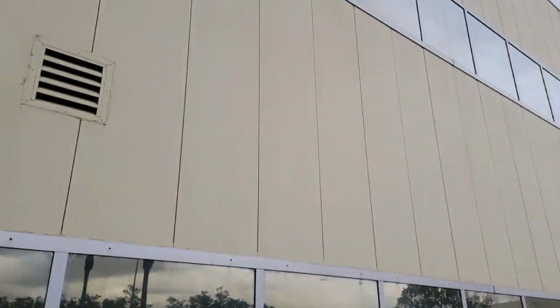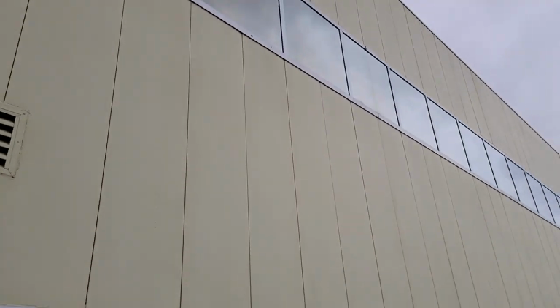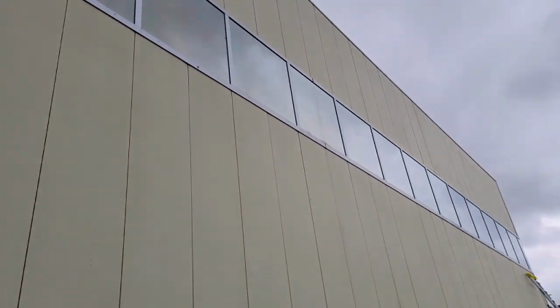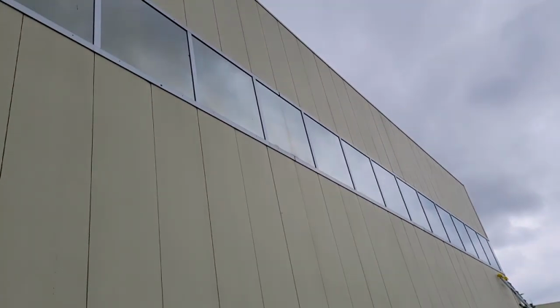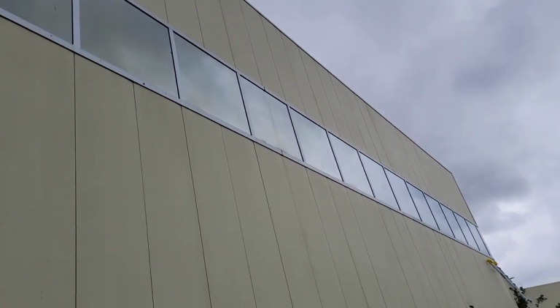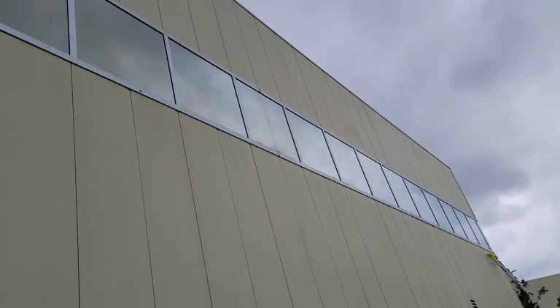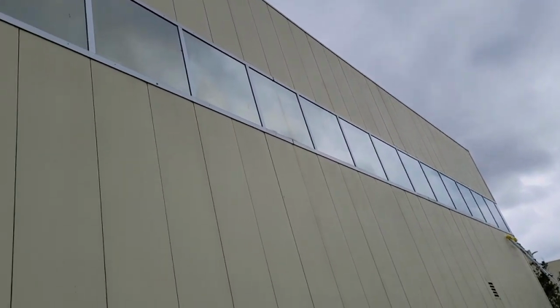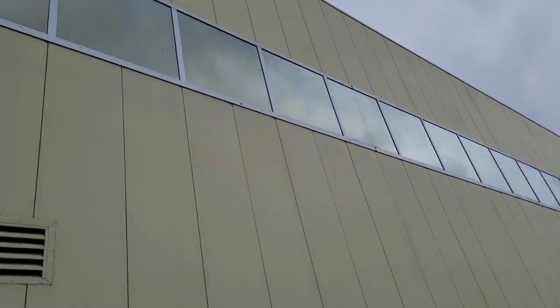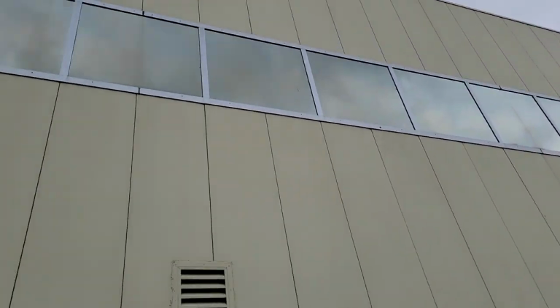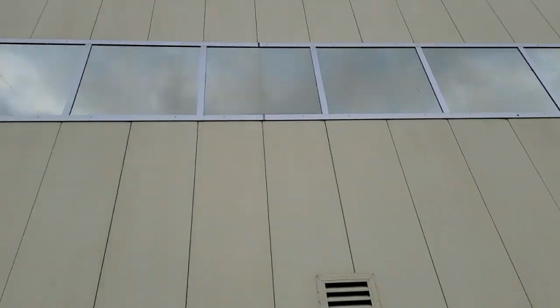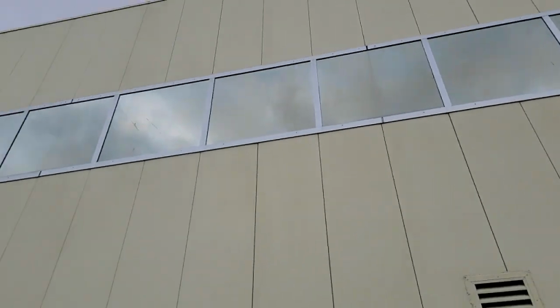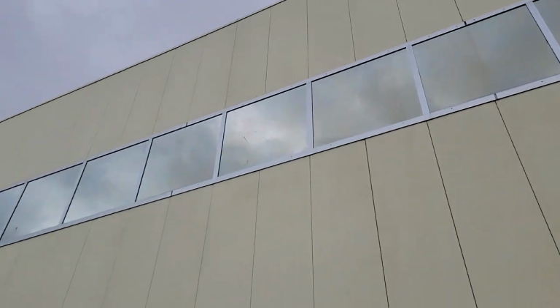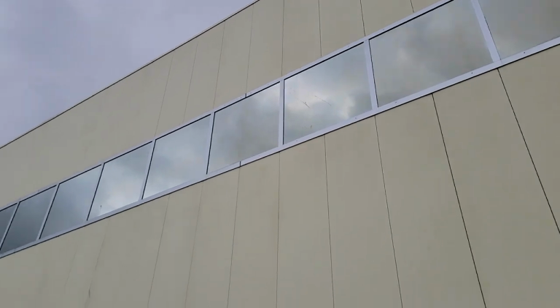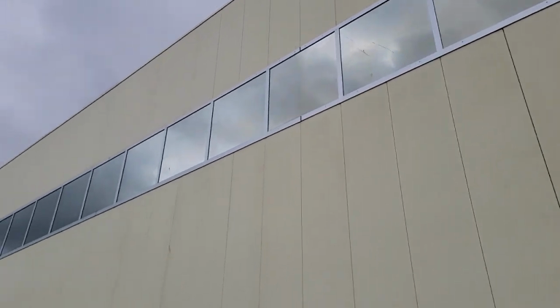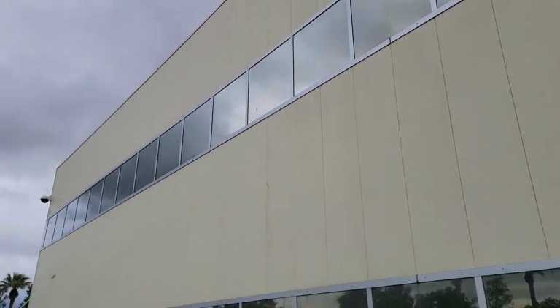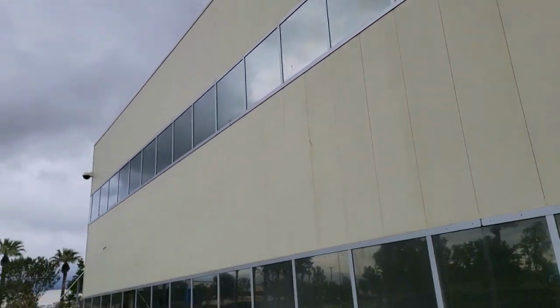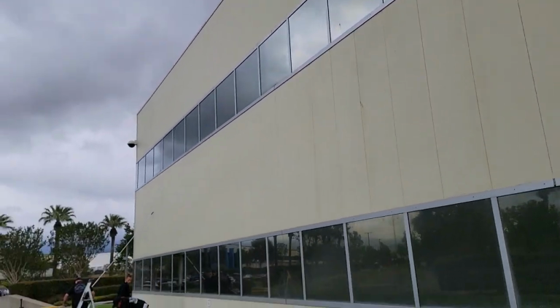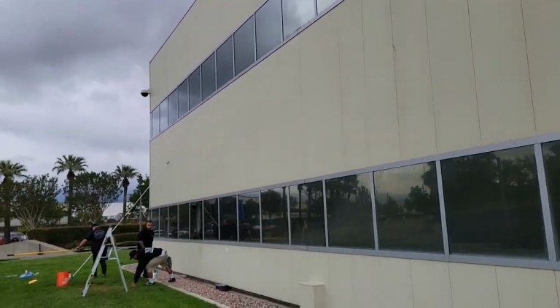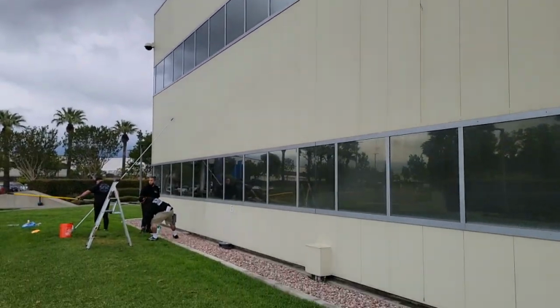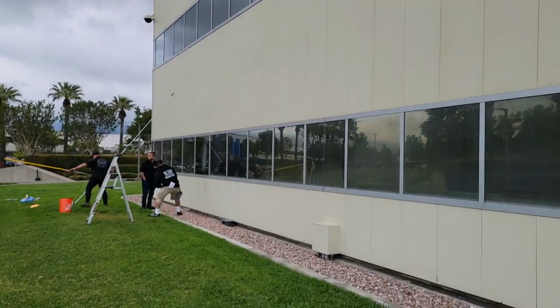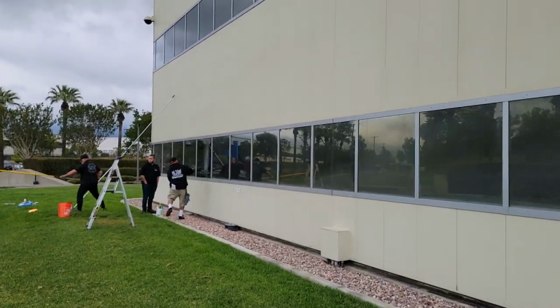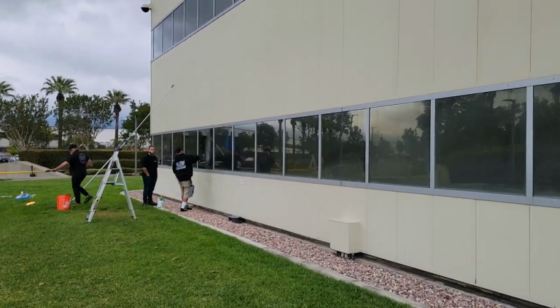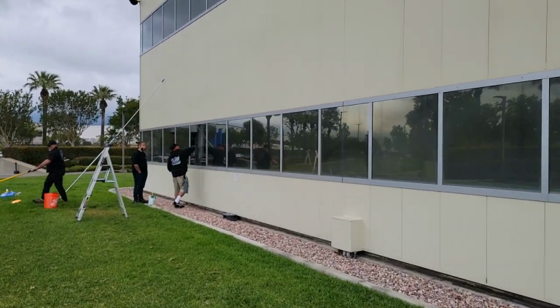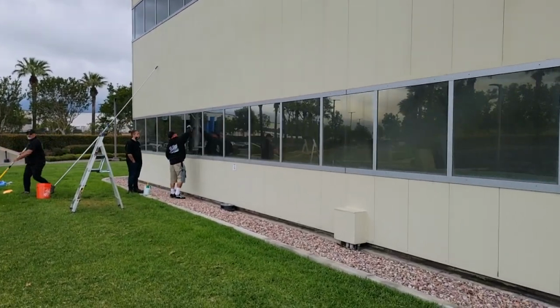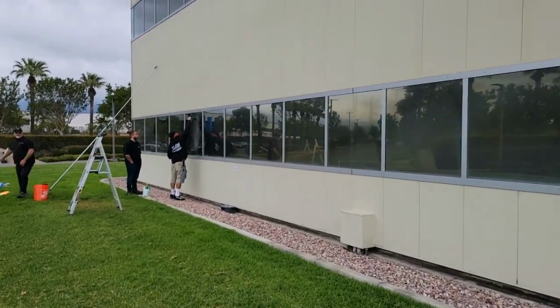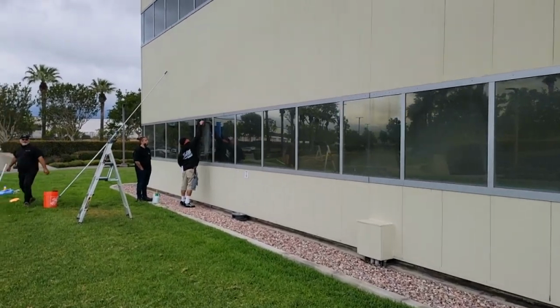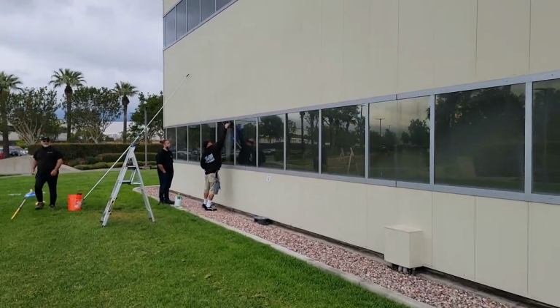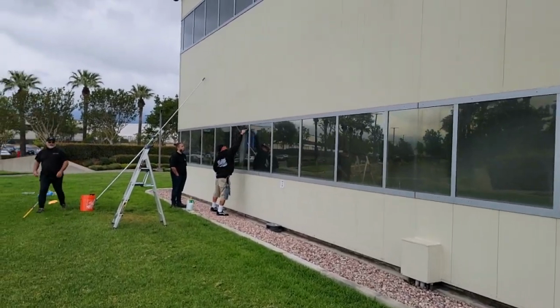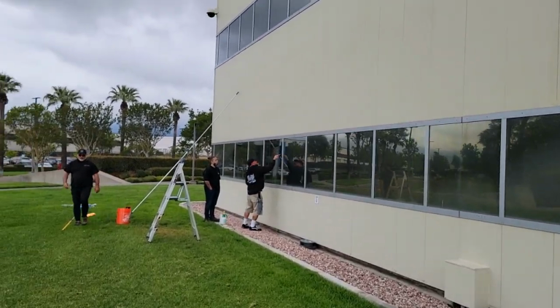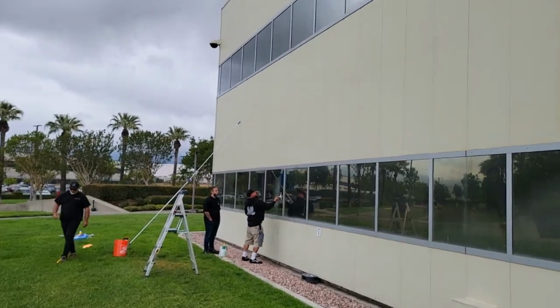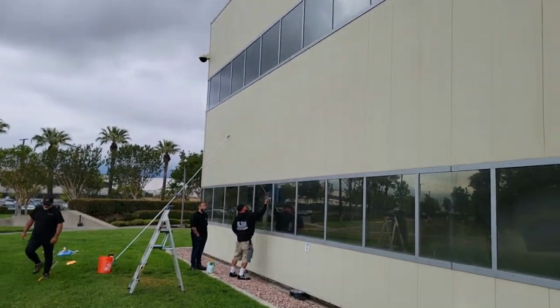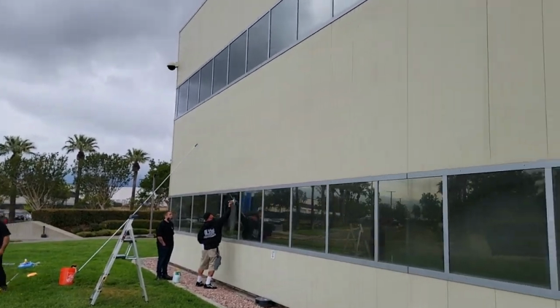We have all these windows up here that we have to do. This is going to be a two-day job. We've got our crew out here working, getting that taken care of.